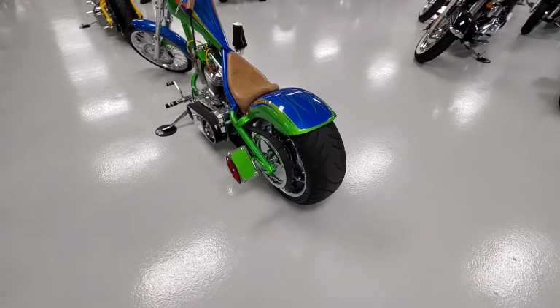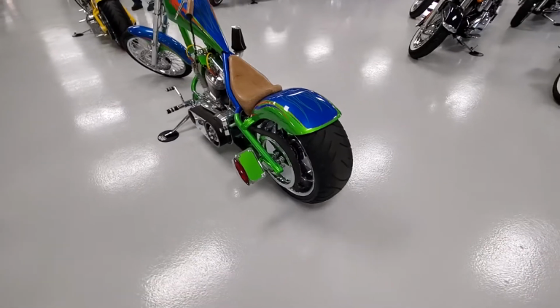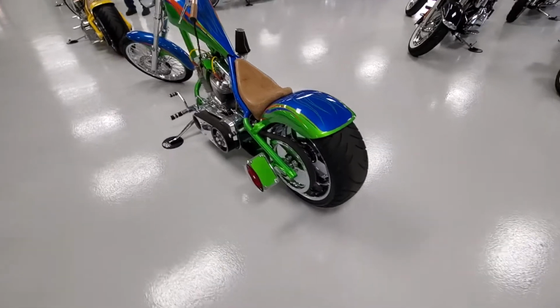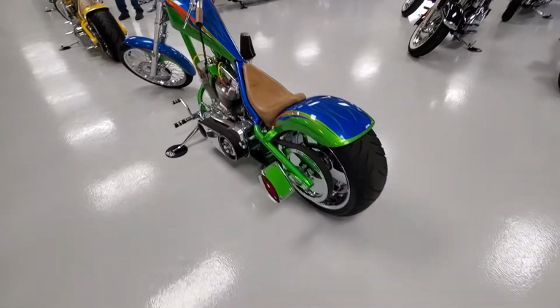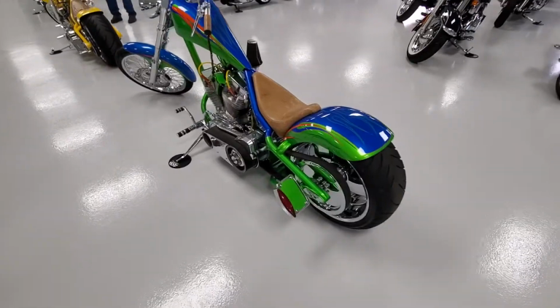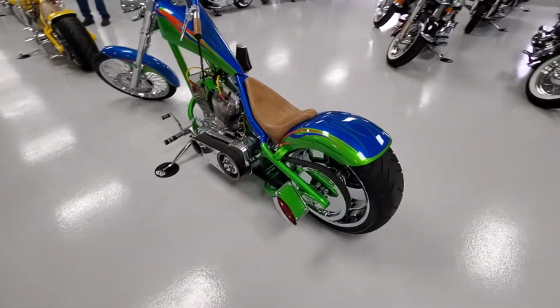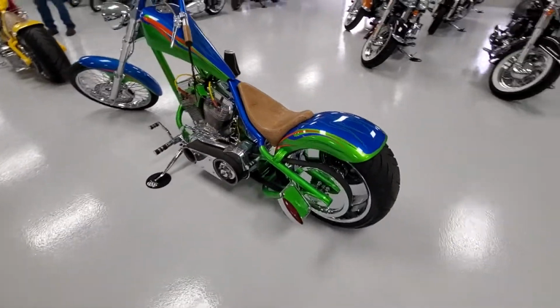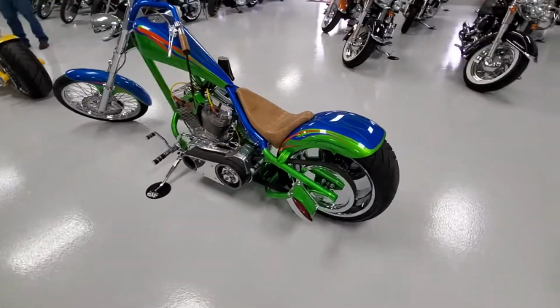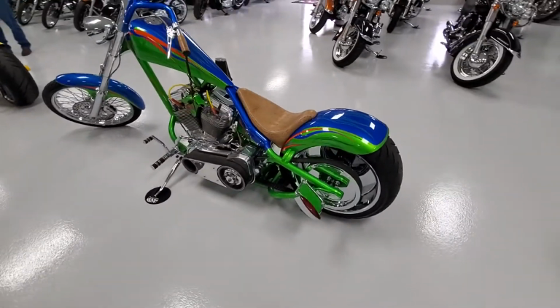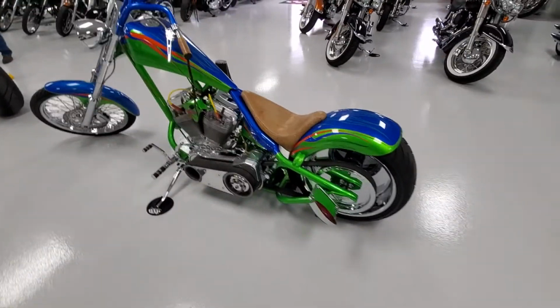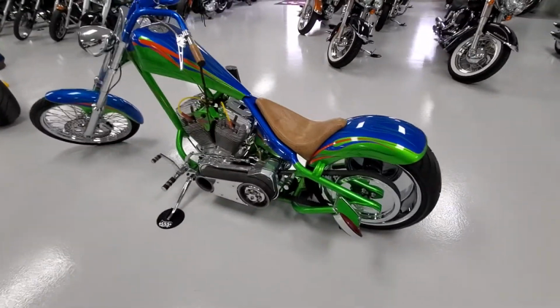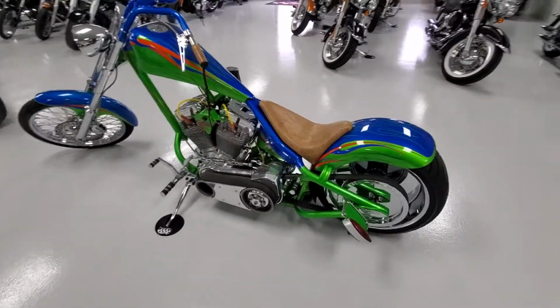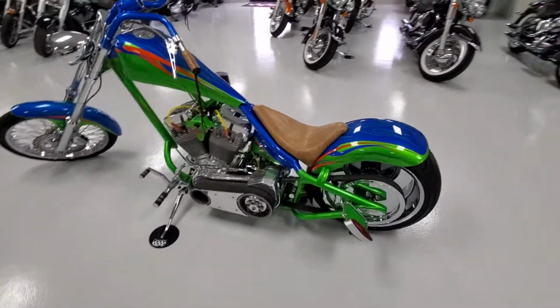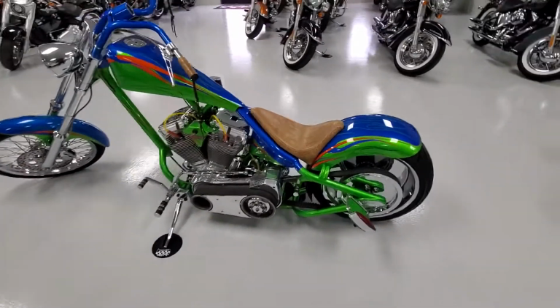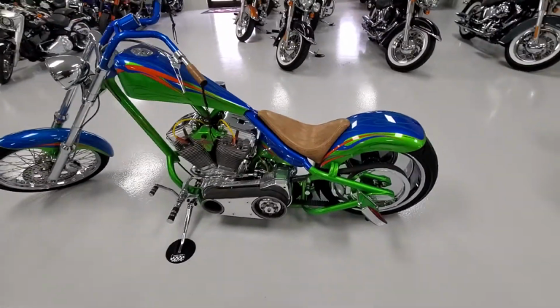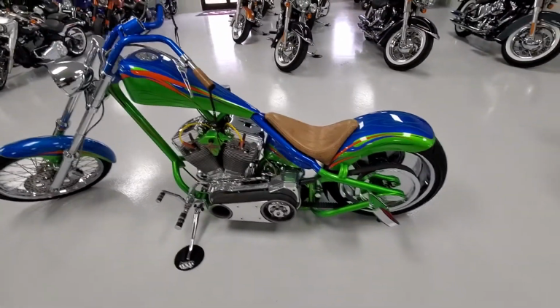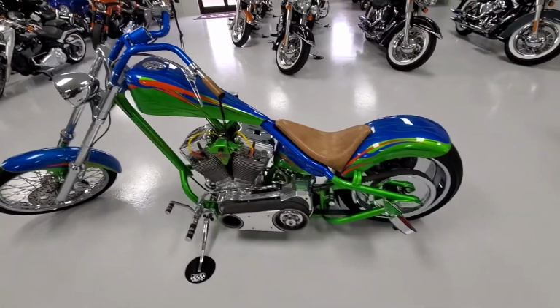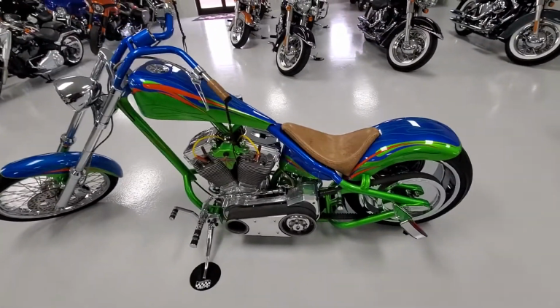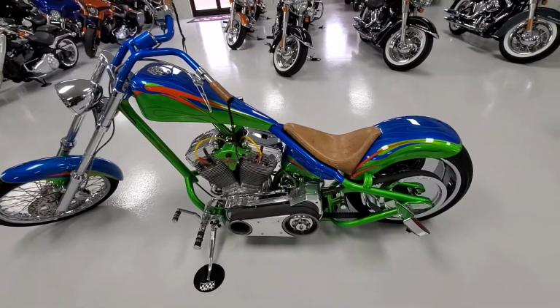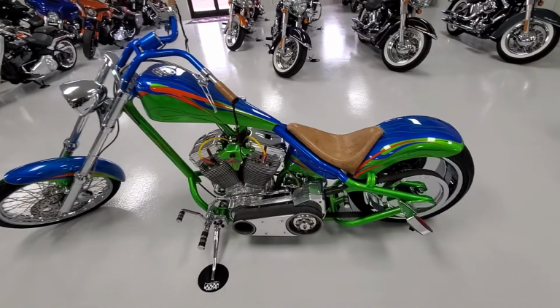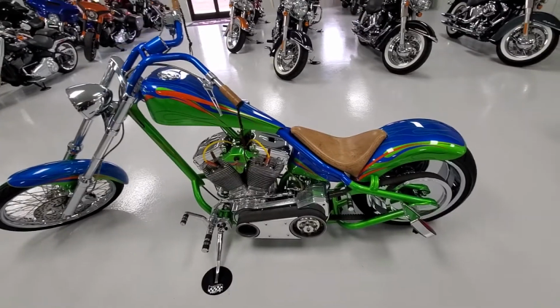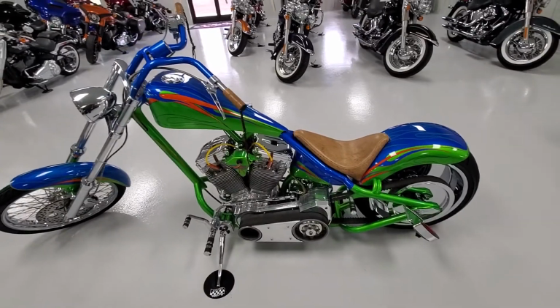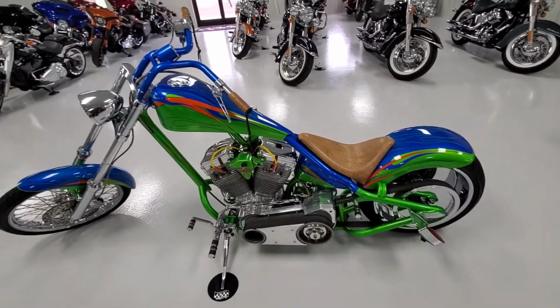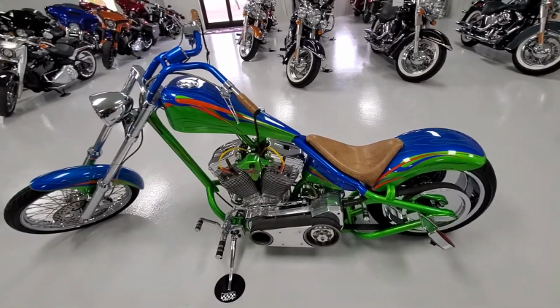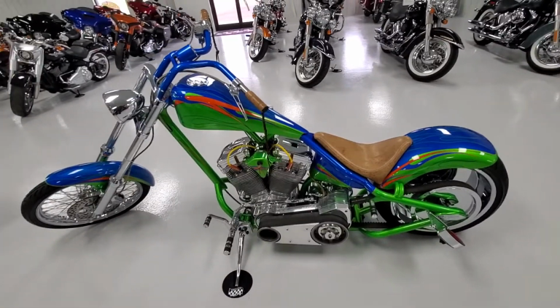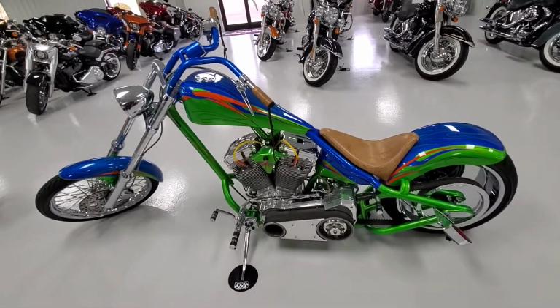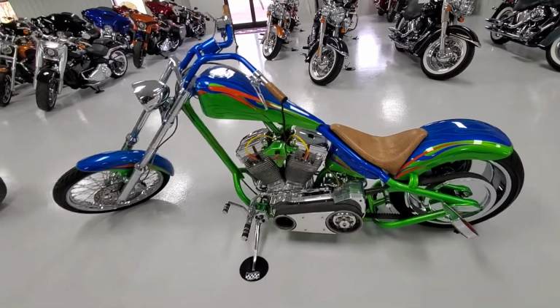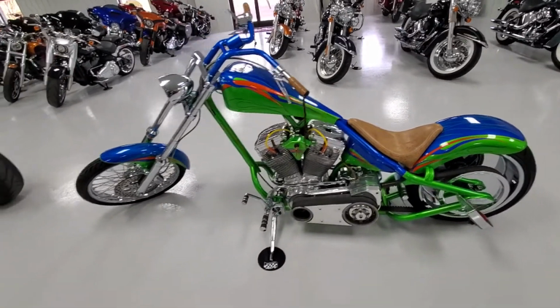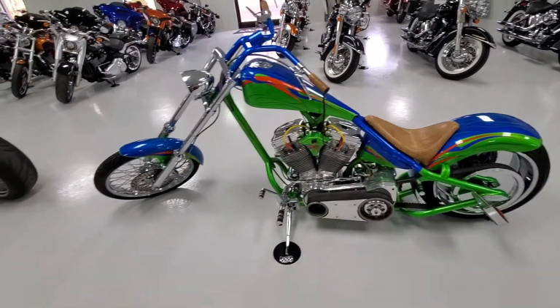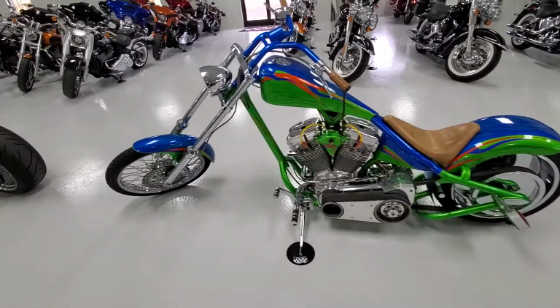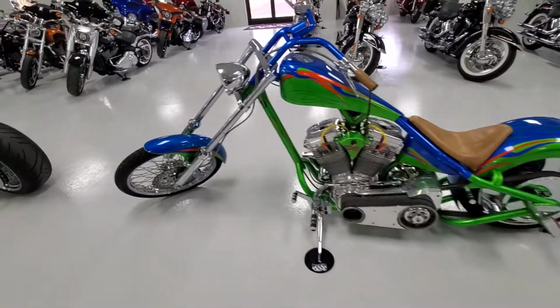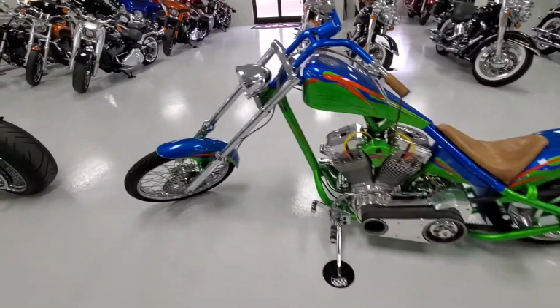It has a belt drive primary, custom touches throughout, chrome lowers, nice spoke wheels.